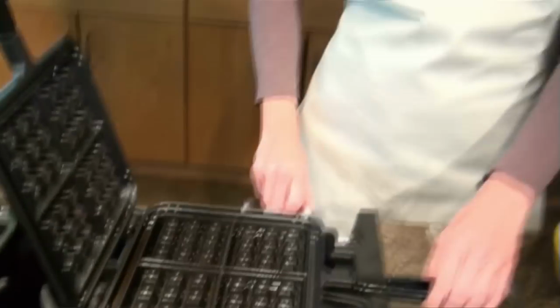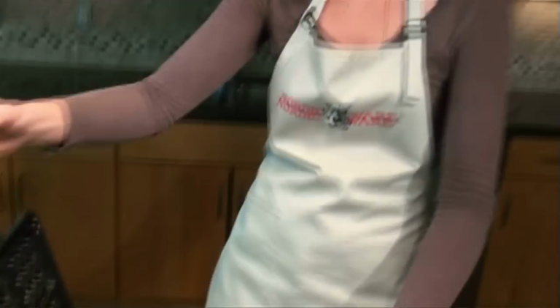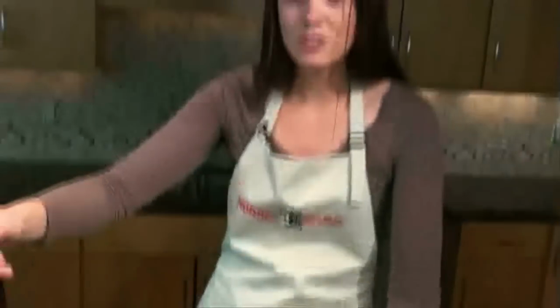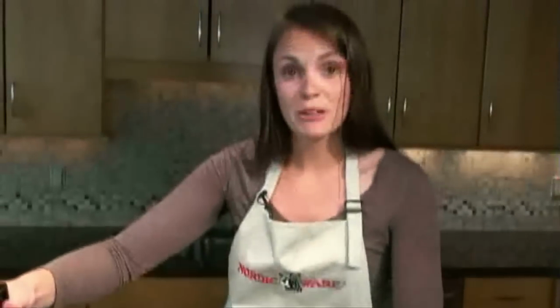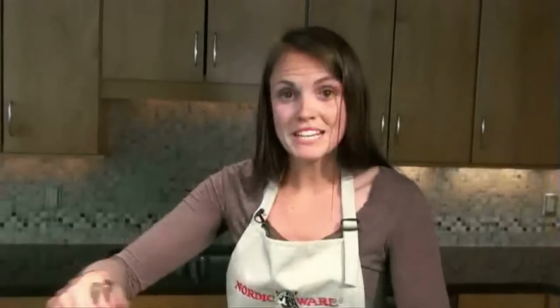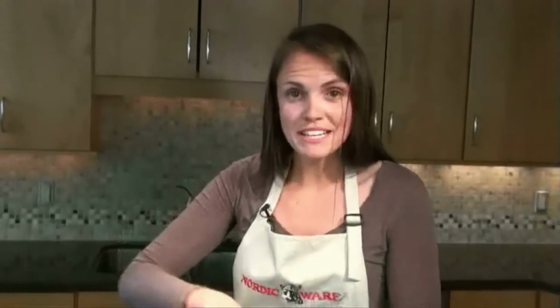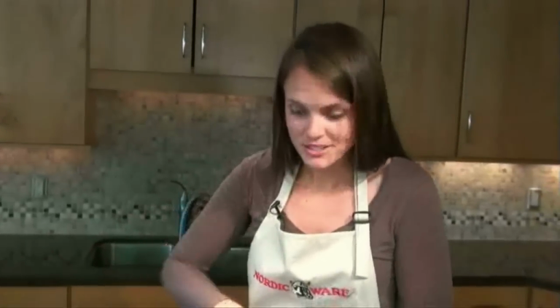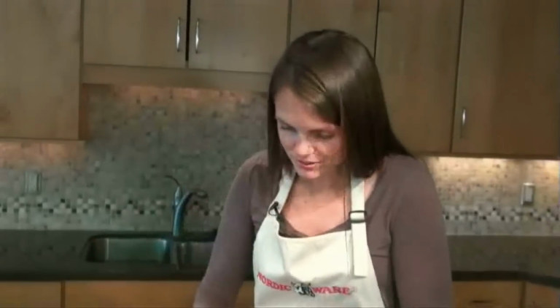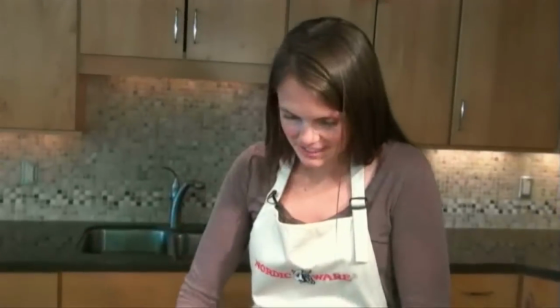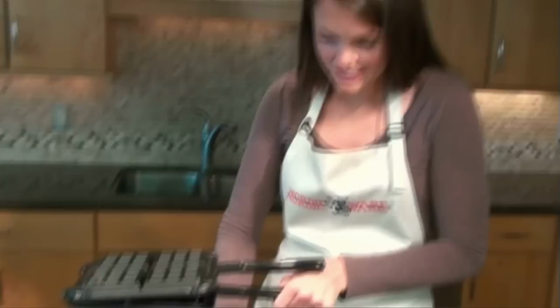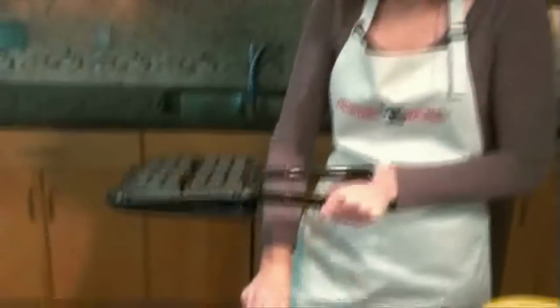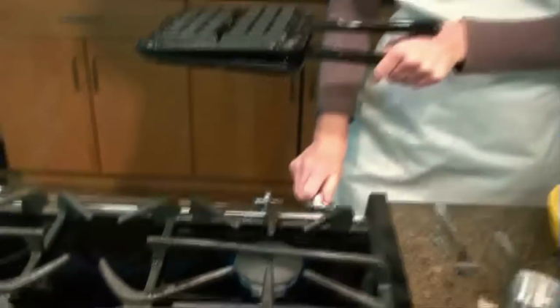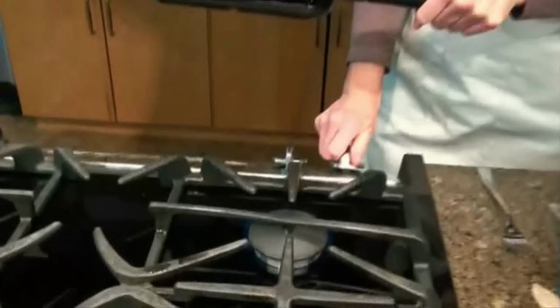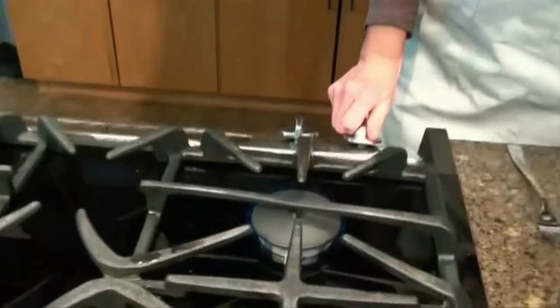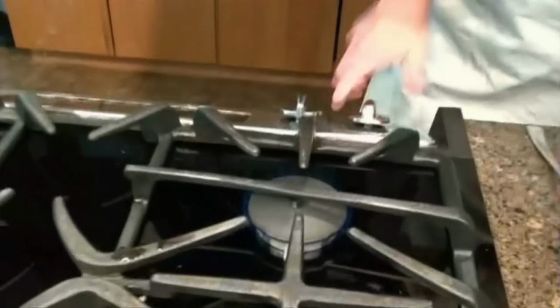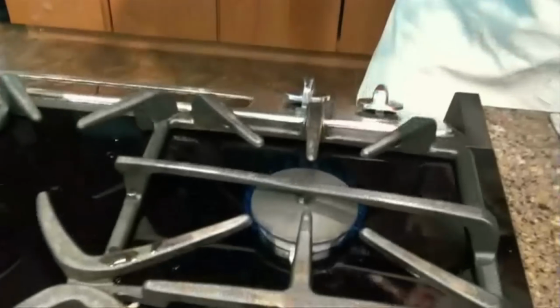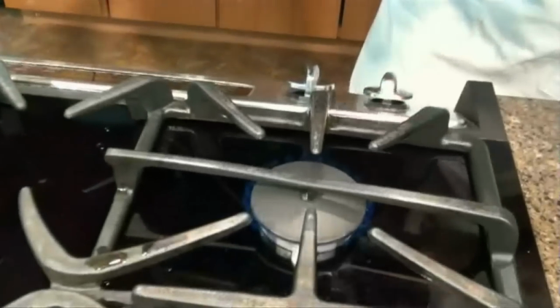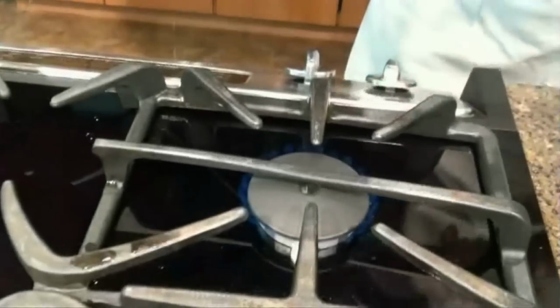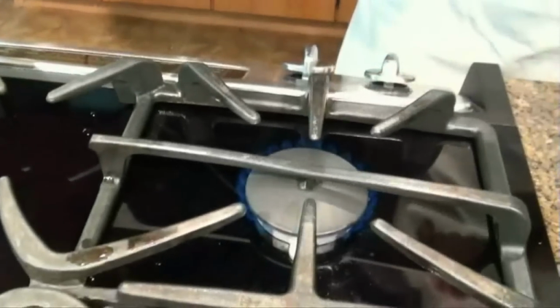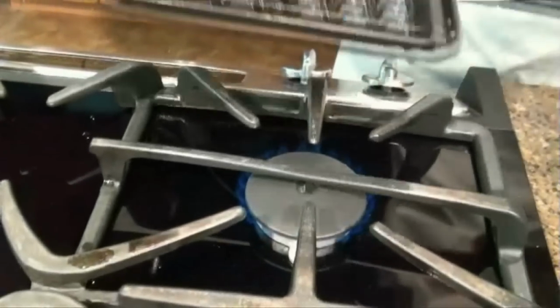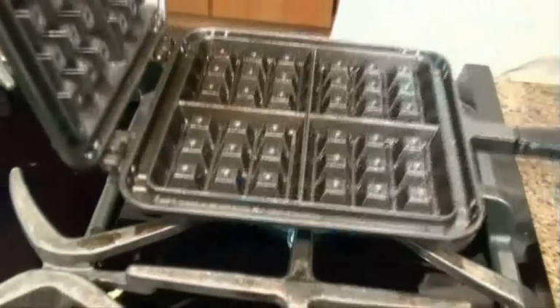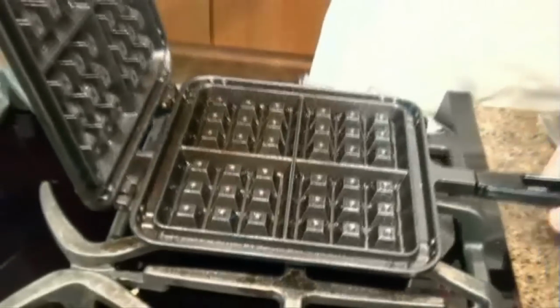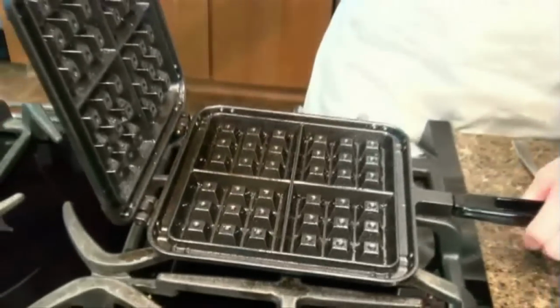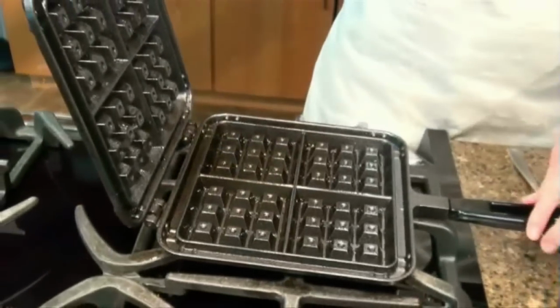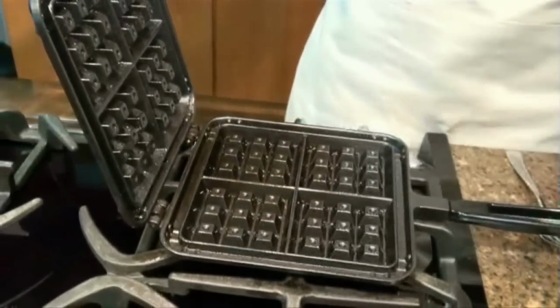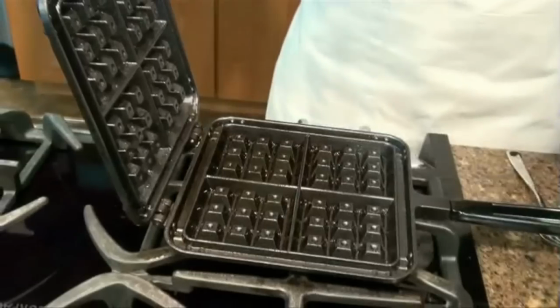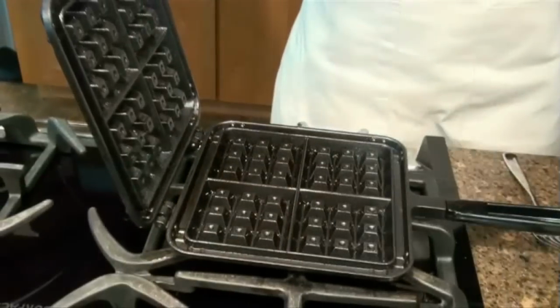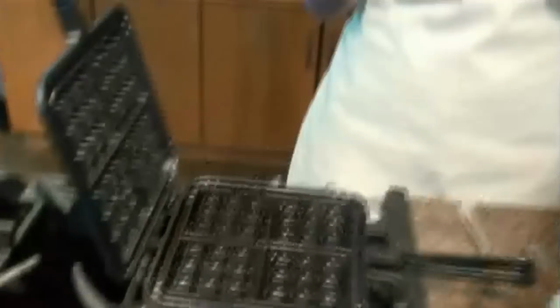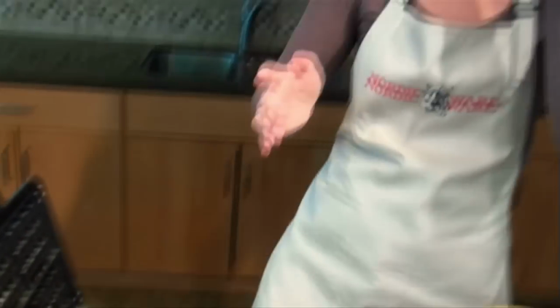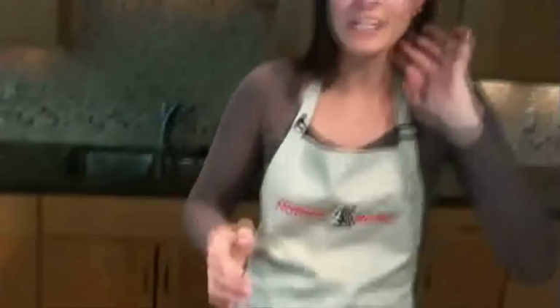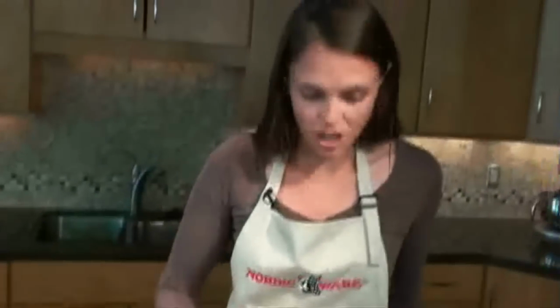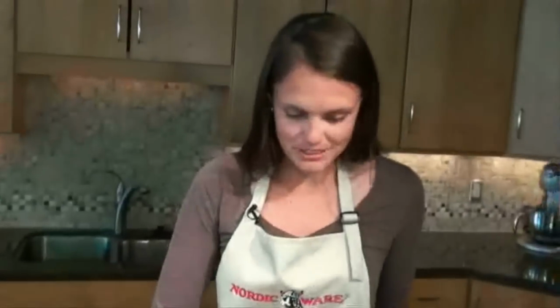We're going to leave the pan over about medium heat. You can see the flame that I have this set on — medium flame. You don't want it too hot or your waffles will burn, and you don't want it too low or your waffles will be doughy and raw in the middle.